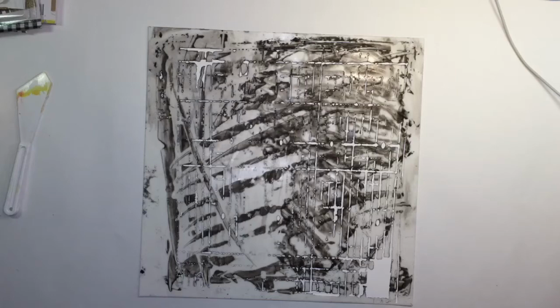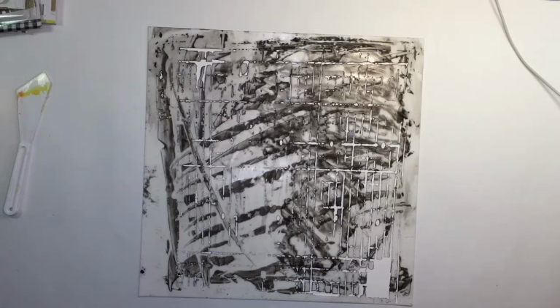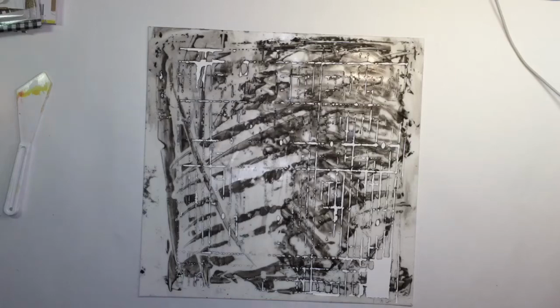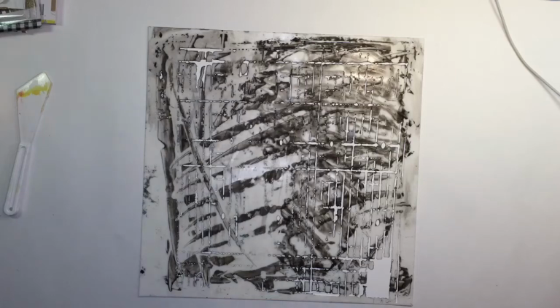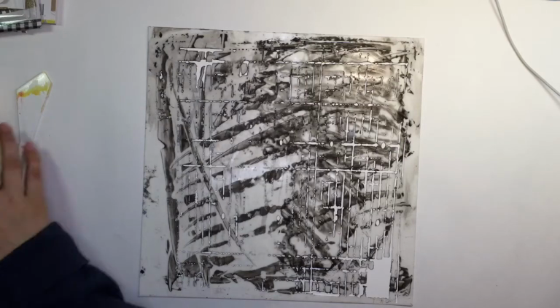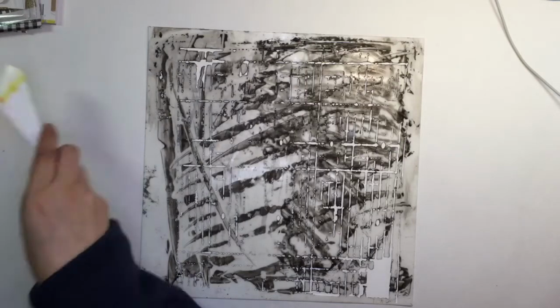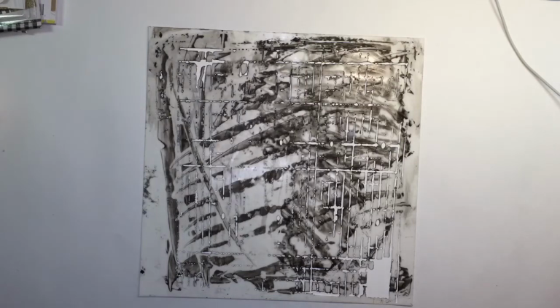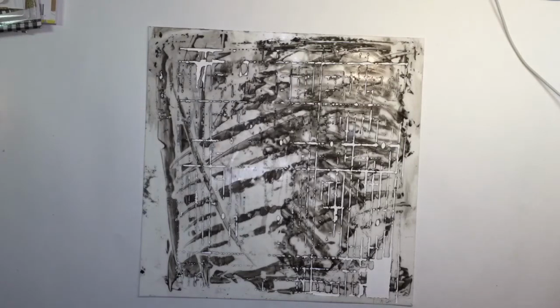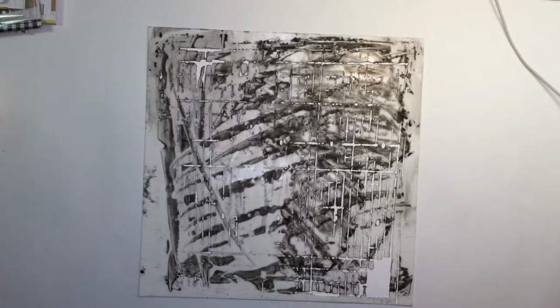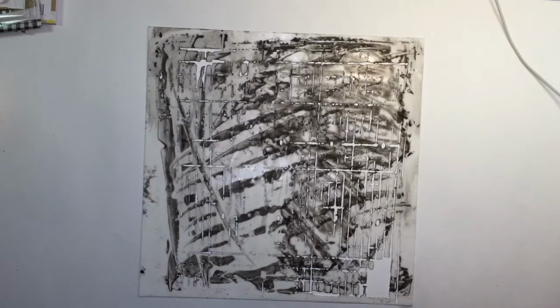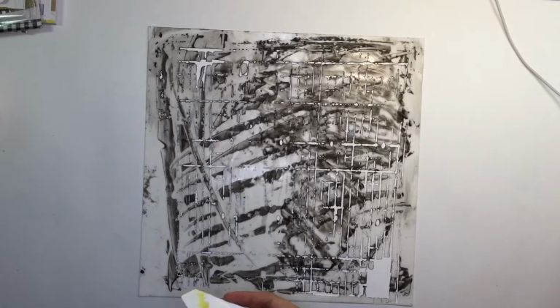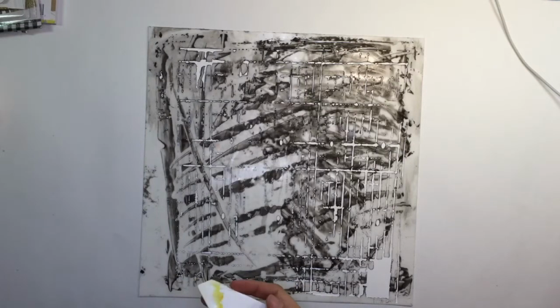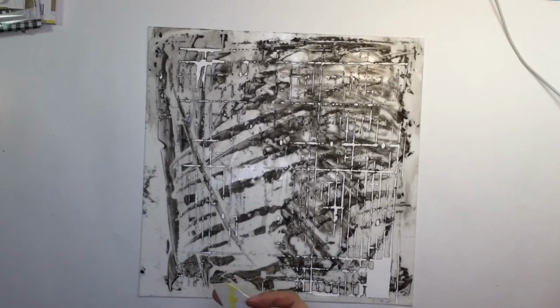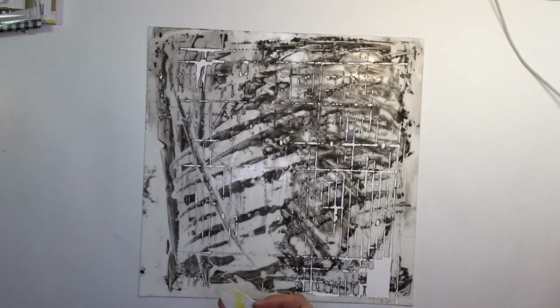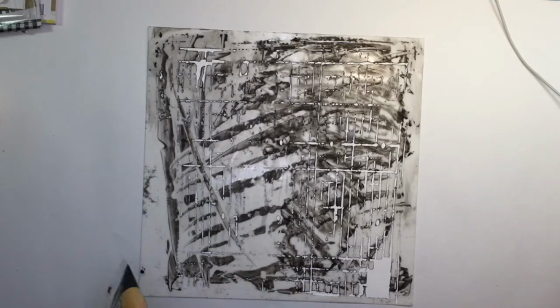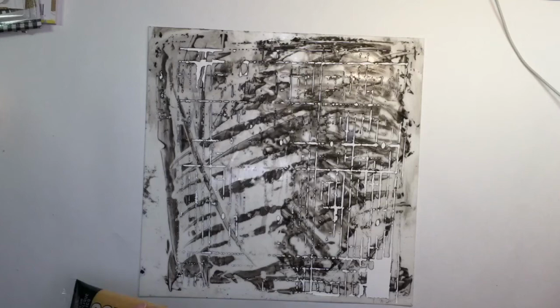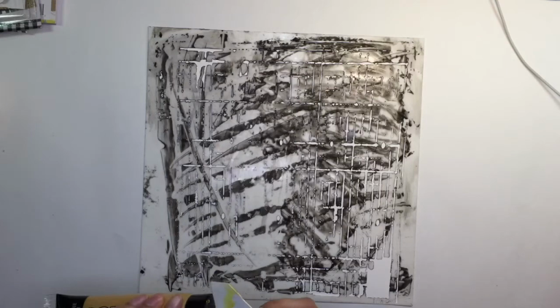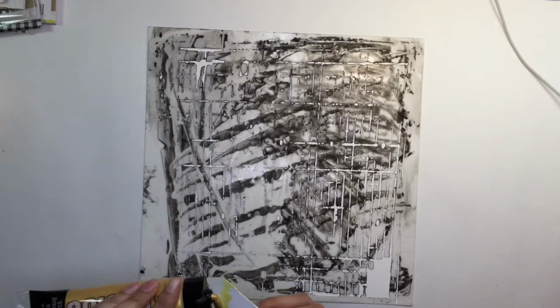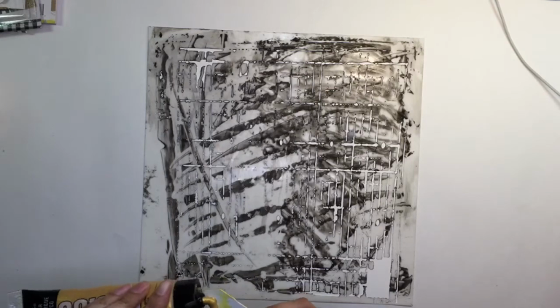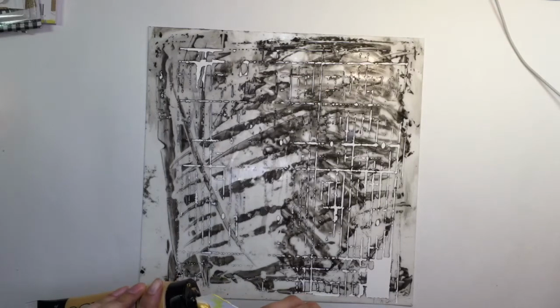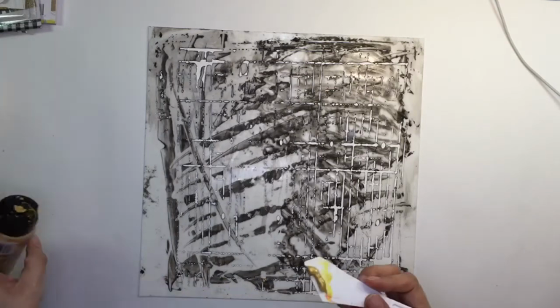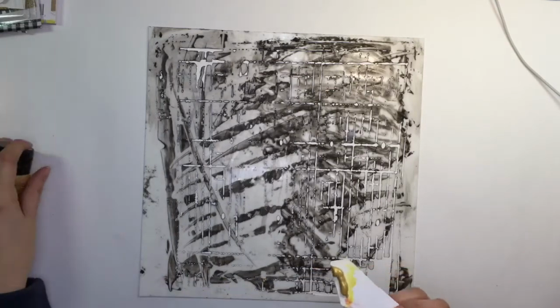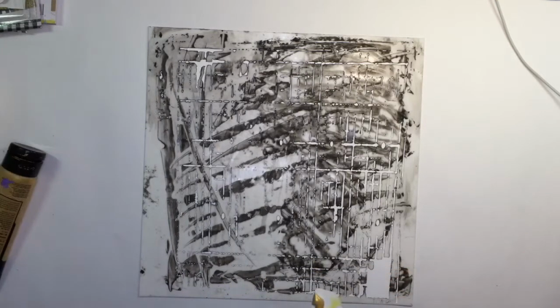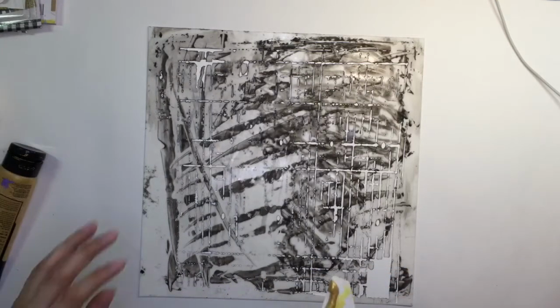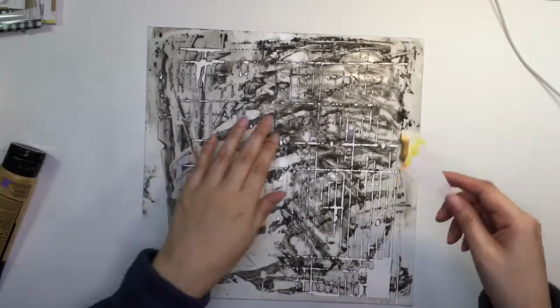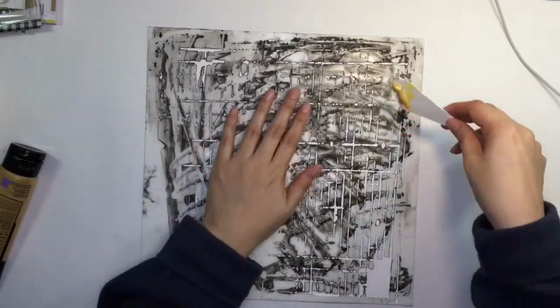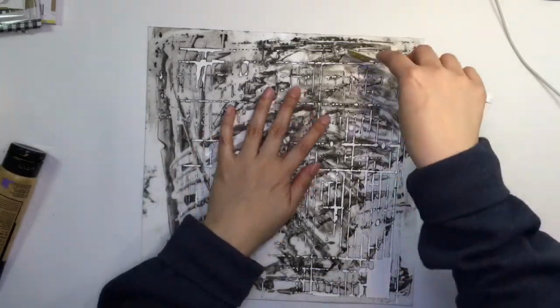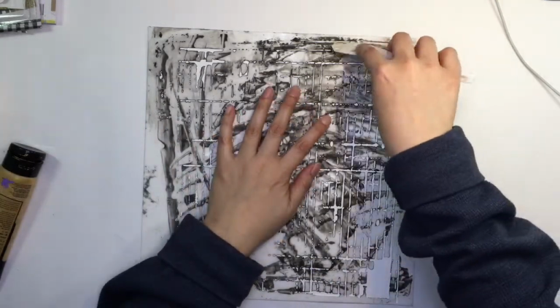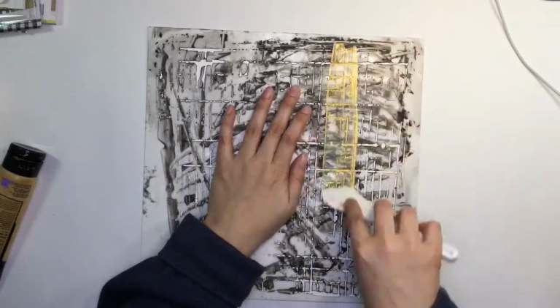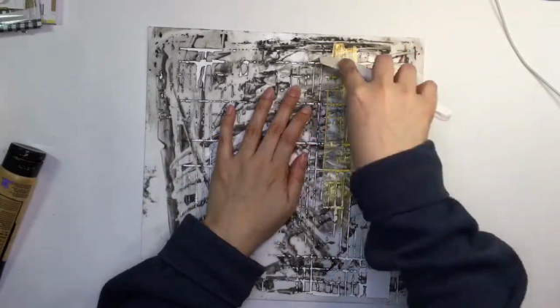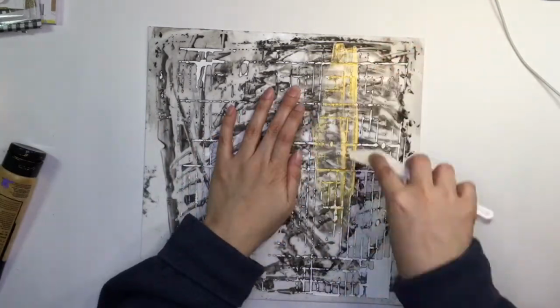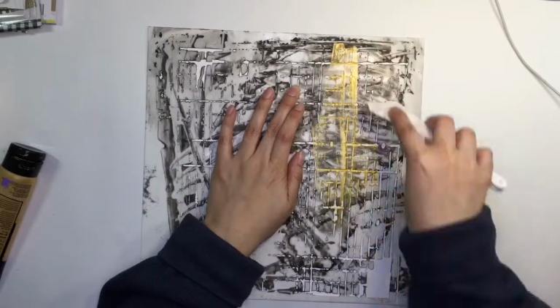Hey everyone, it's Sandy and I am here to share a layout with you that I did with Danielle Brown. Mine is going up several hours late. I am so sorry about it, but here it is.